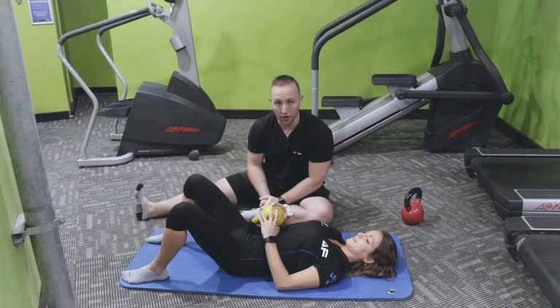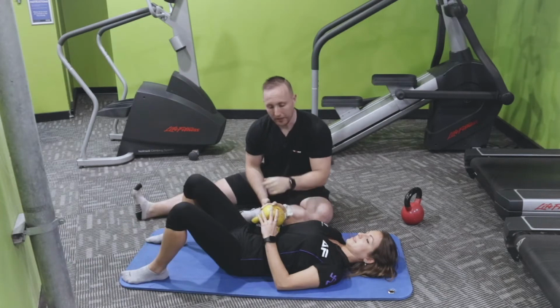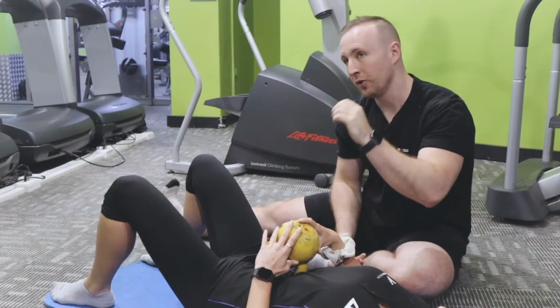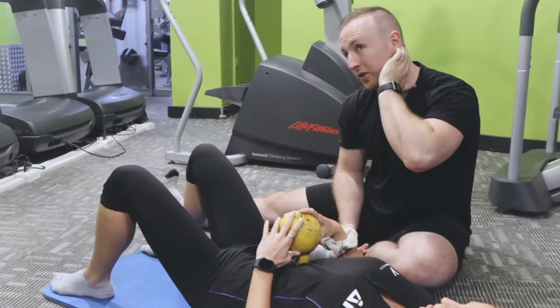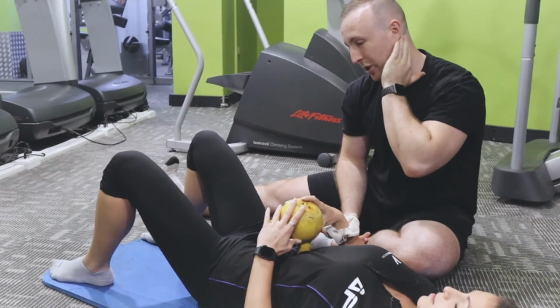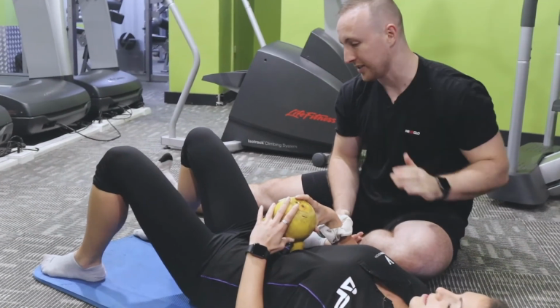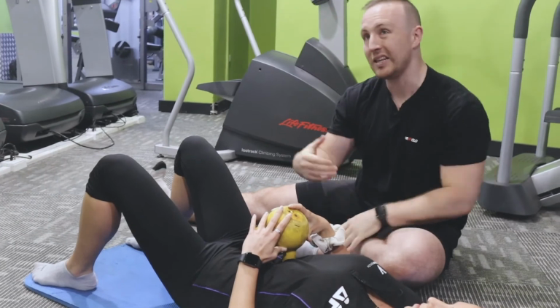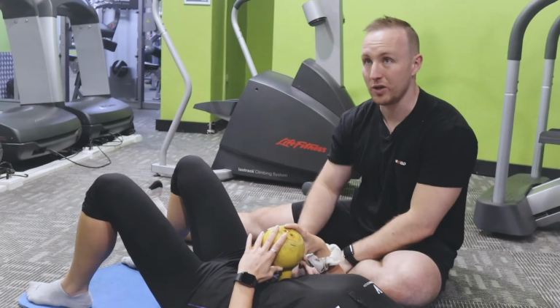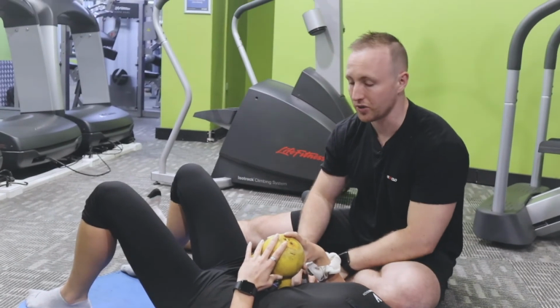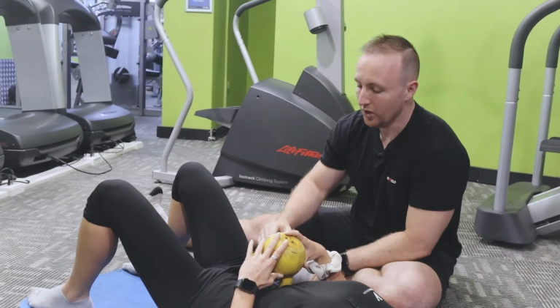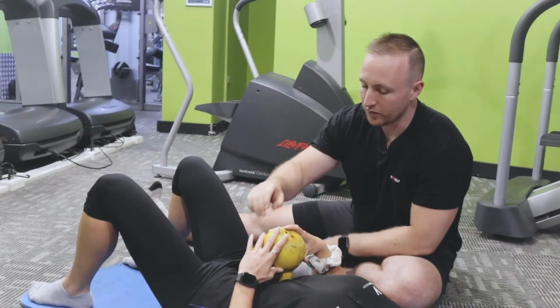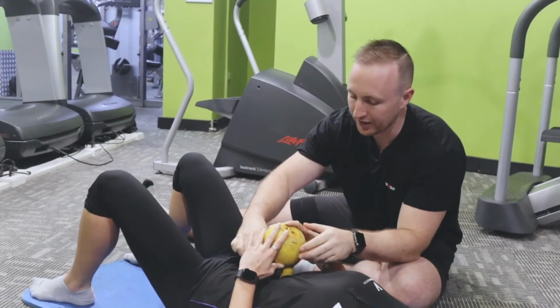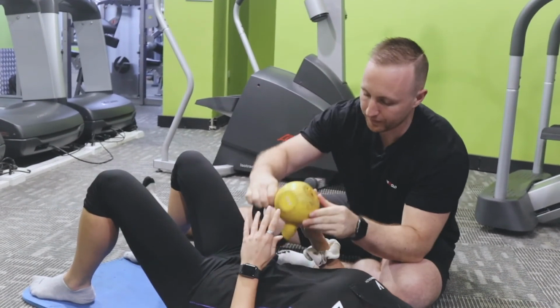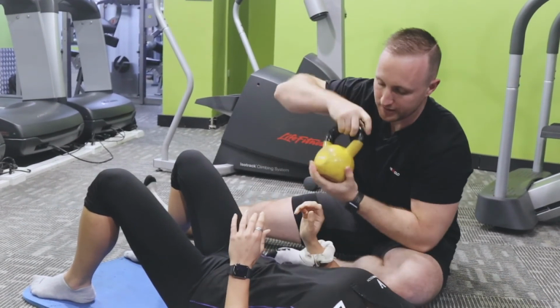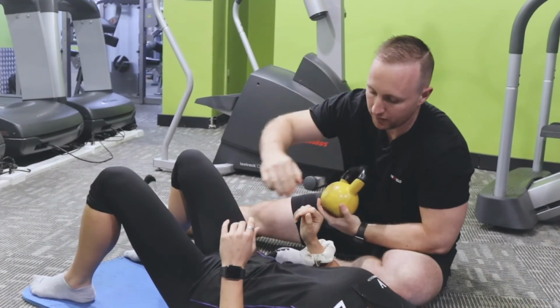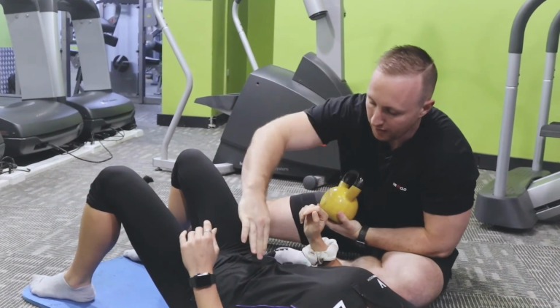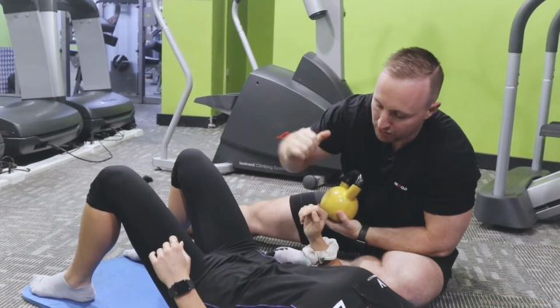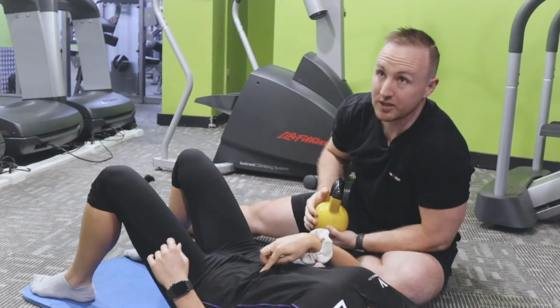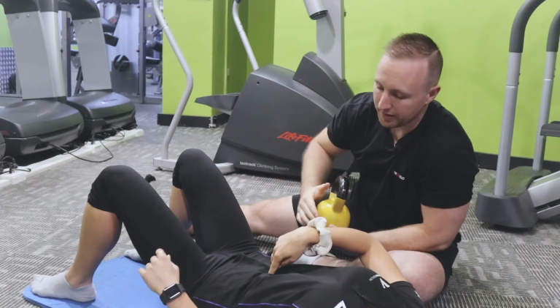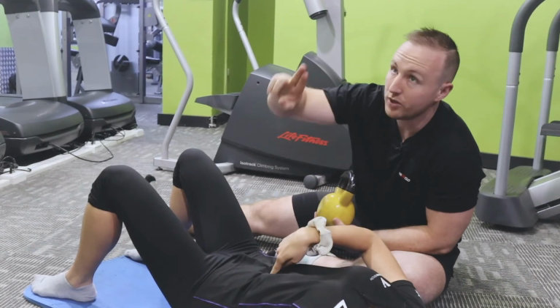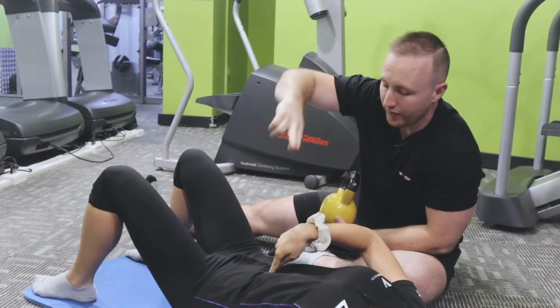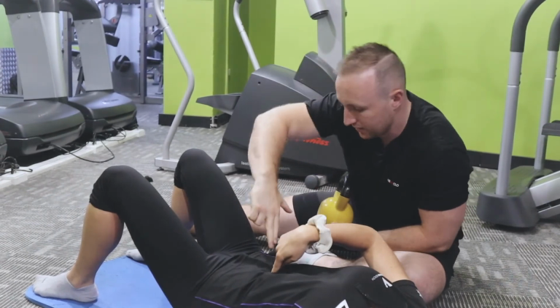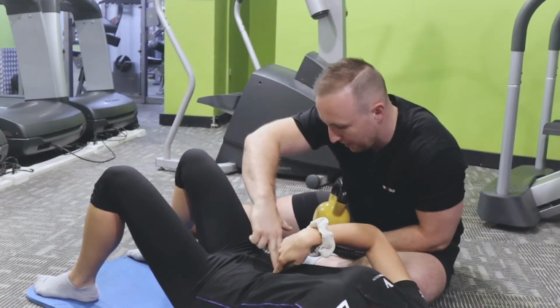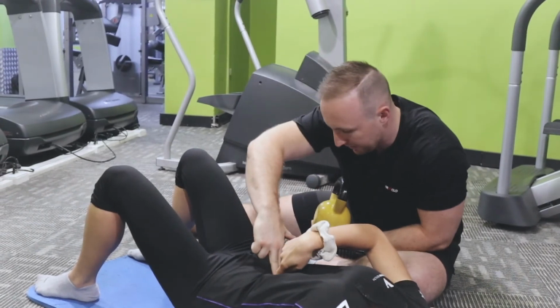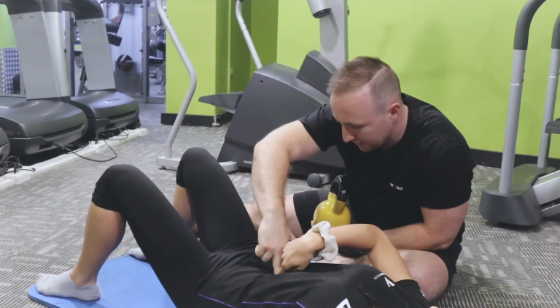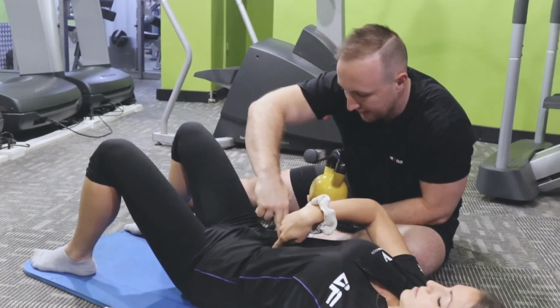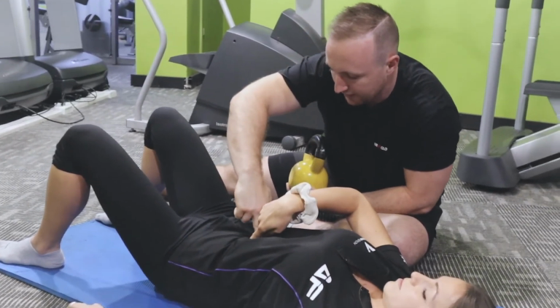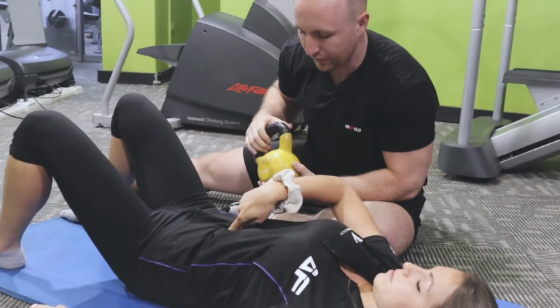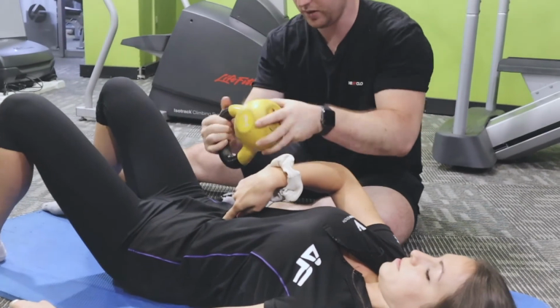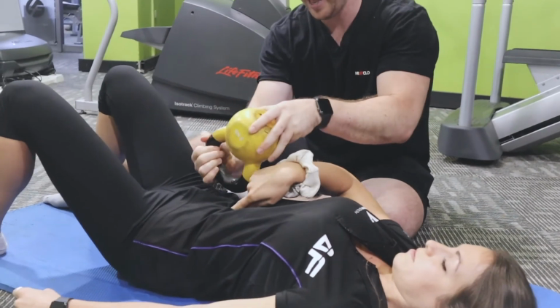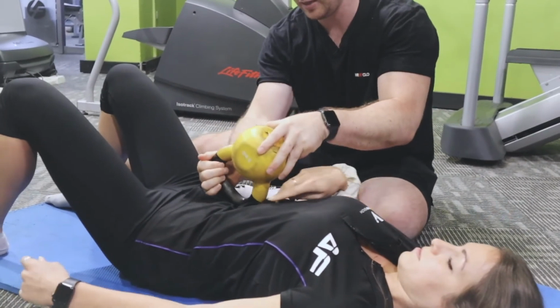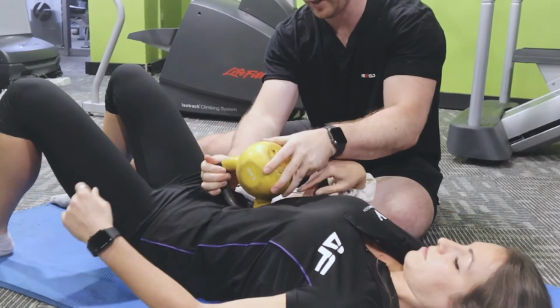If you'll notice you've got tightness in your hip flexors, this is where you can go to. With the hip flexor, Petra's gonna point to the belly button — two fingers from the belly button, right there, two fingers across. And there's the hip flexor.